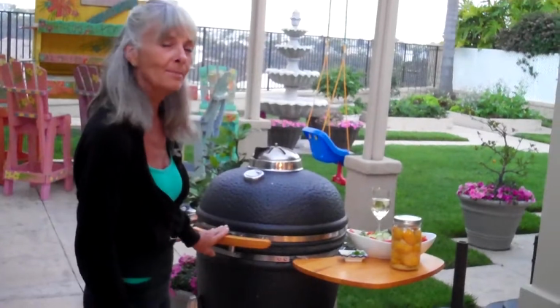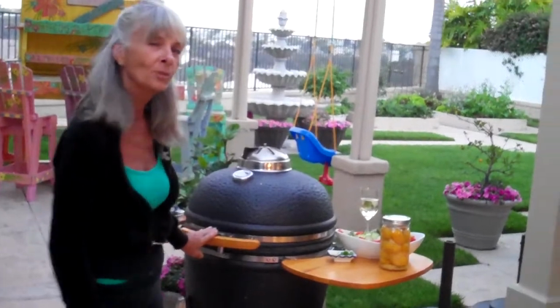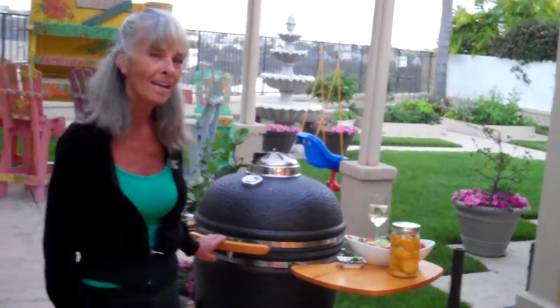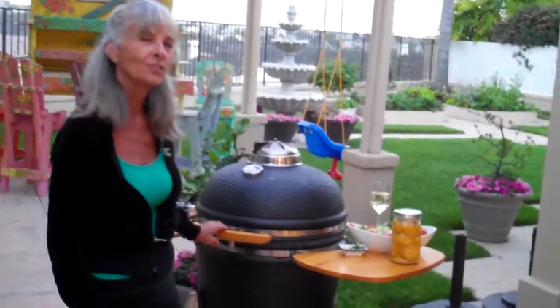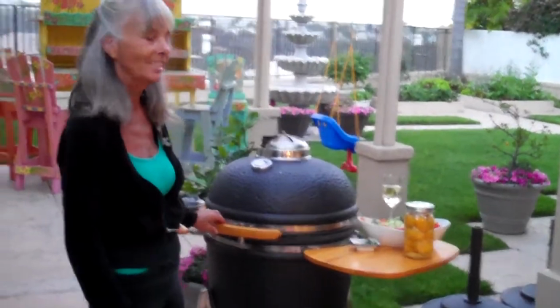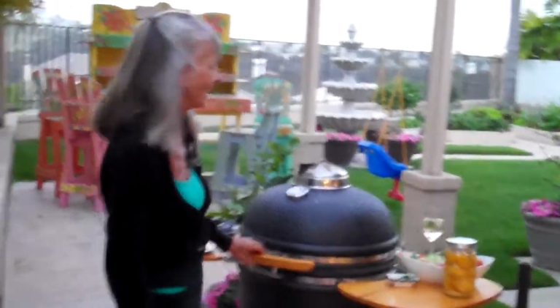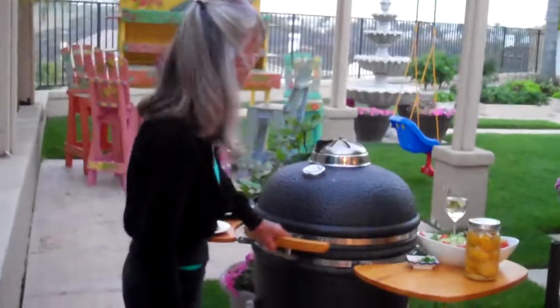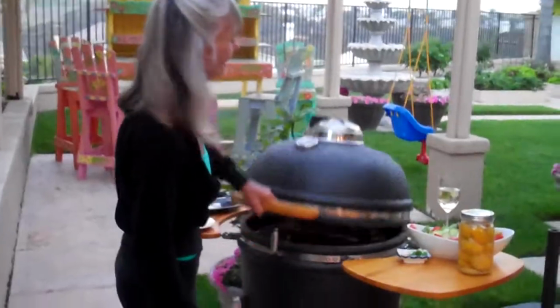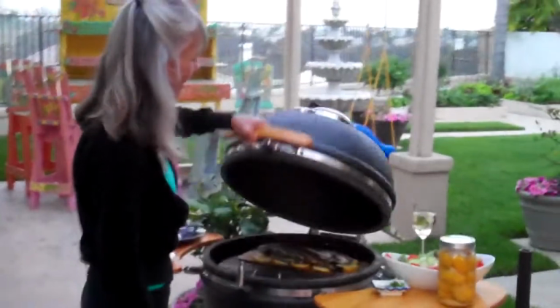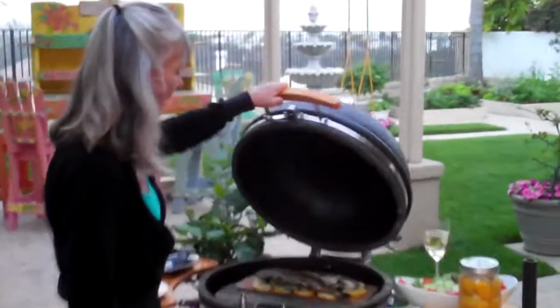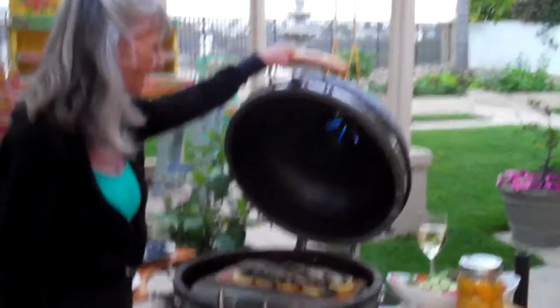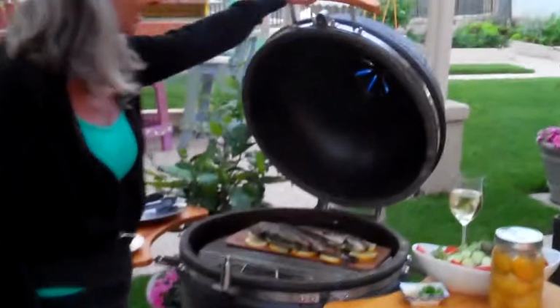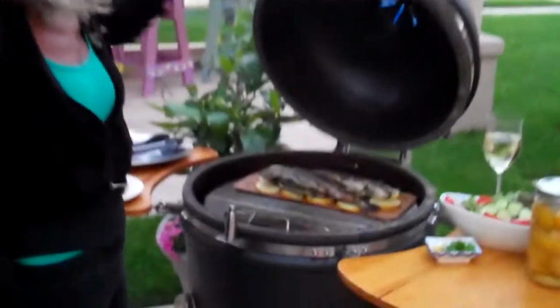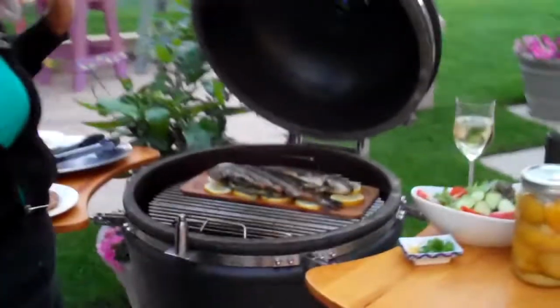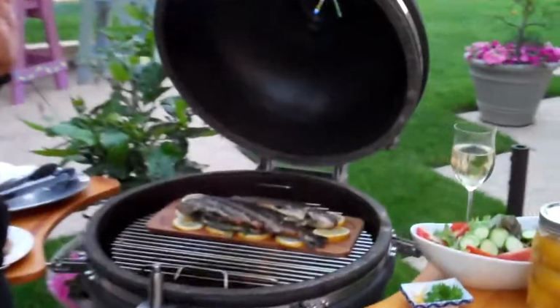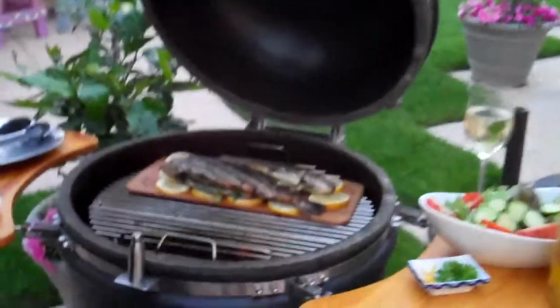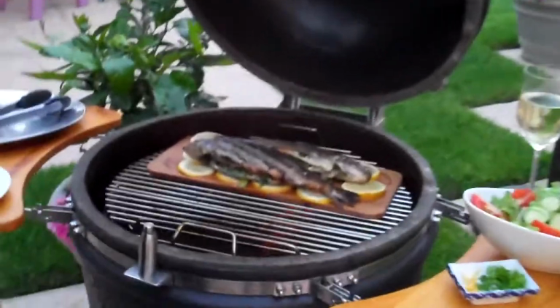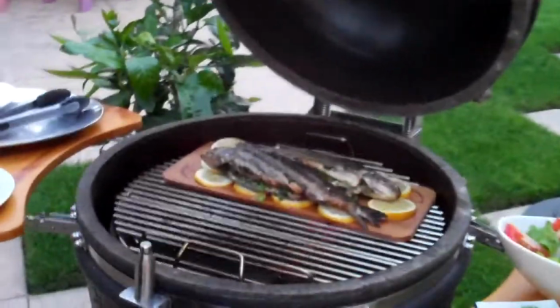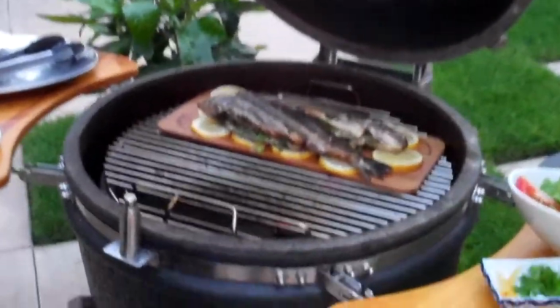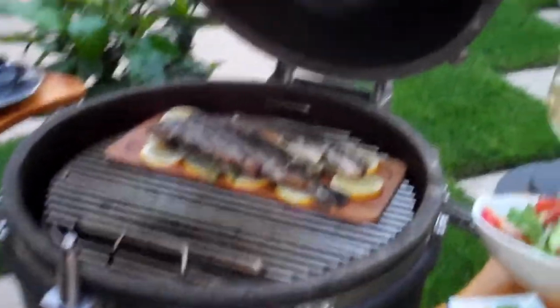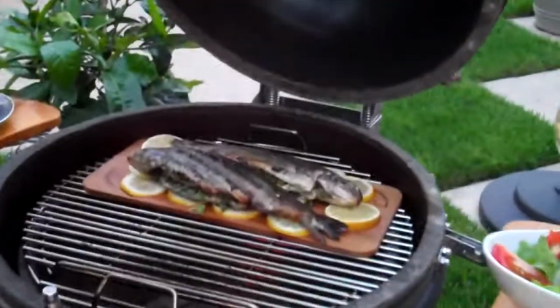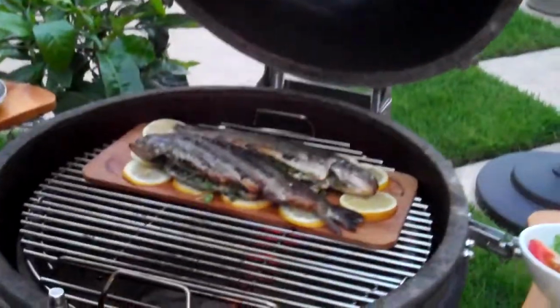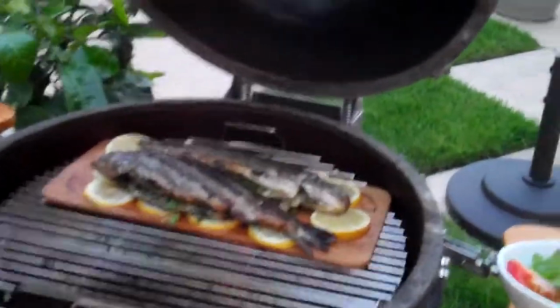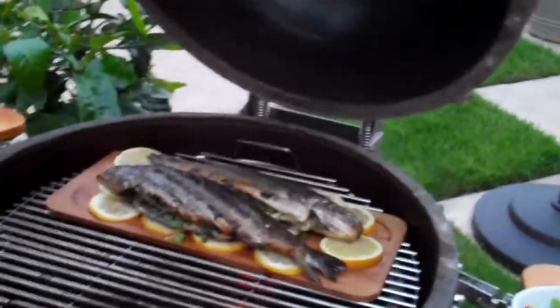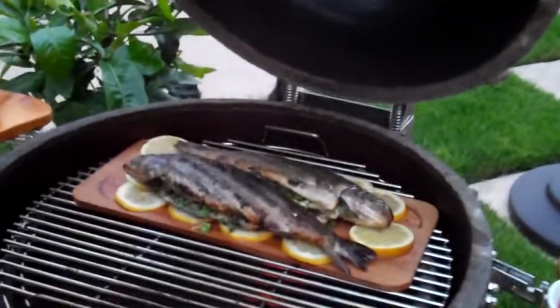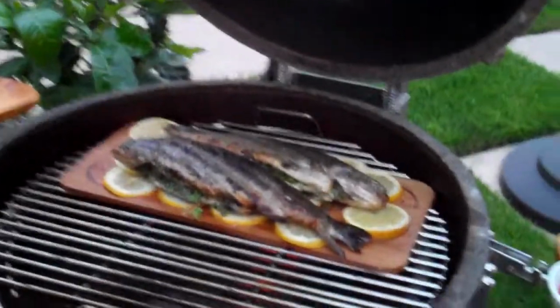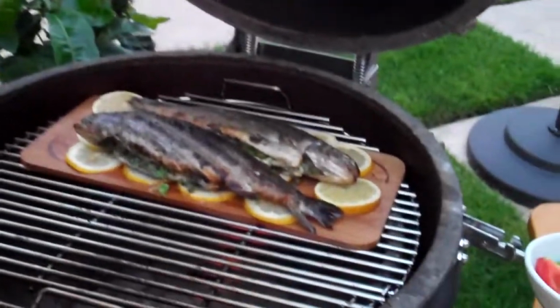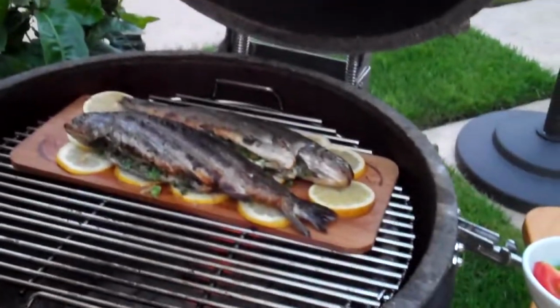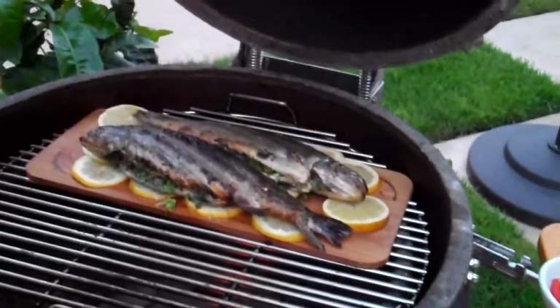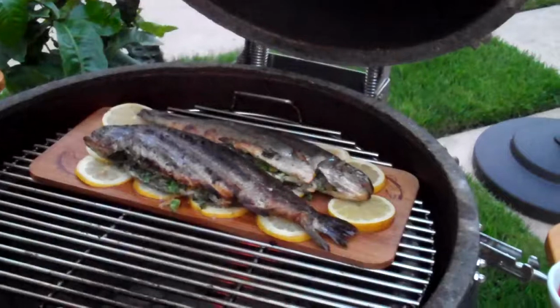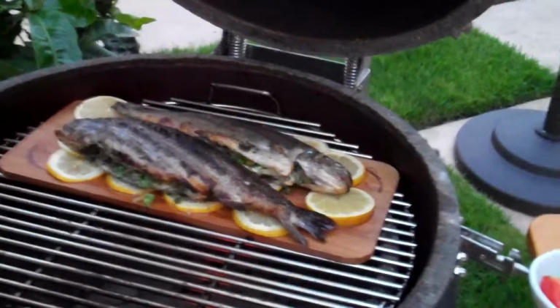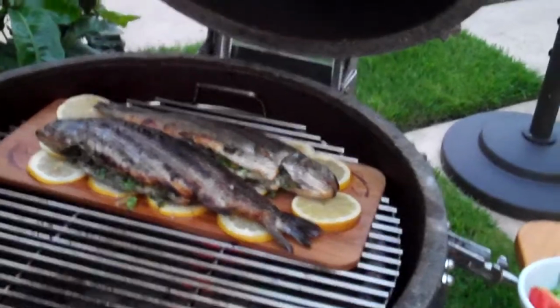Let me show you what I have grilling today. I did it — back on the Green Egg, my lovely Green Egg, how I missed it on my vacation. Loved the vacation, but I do love my Green Egg.